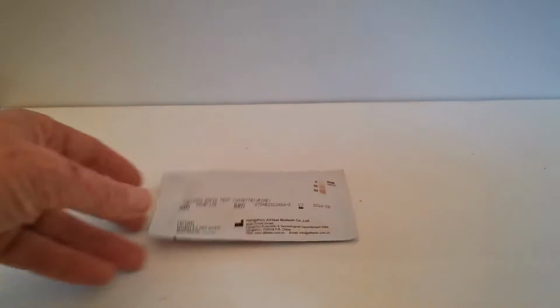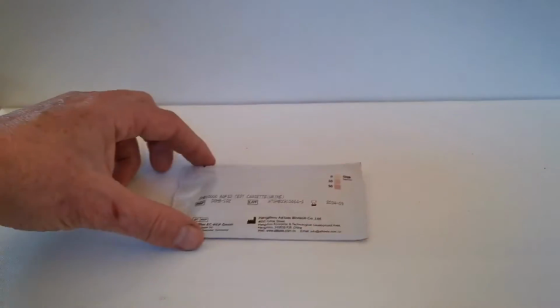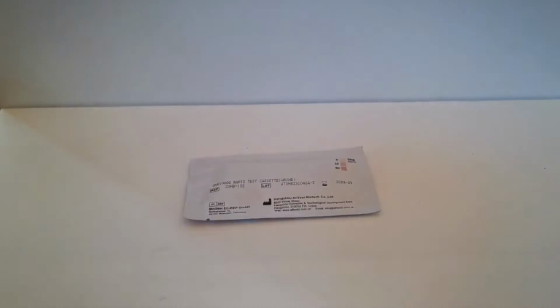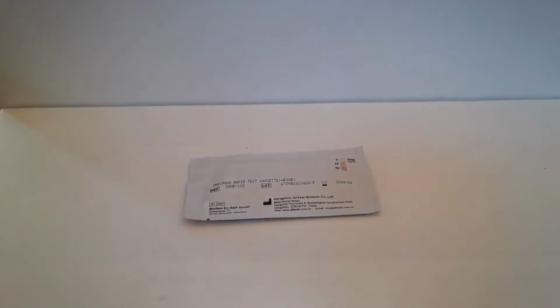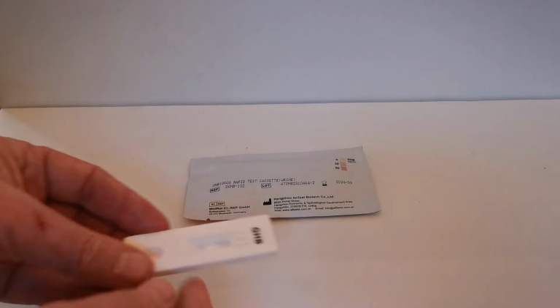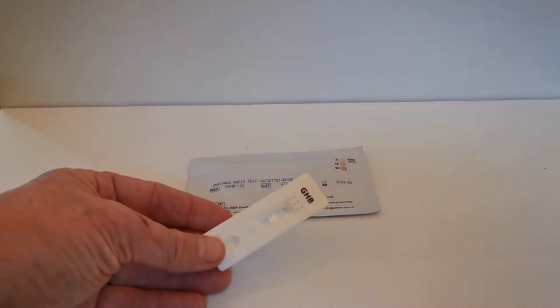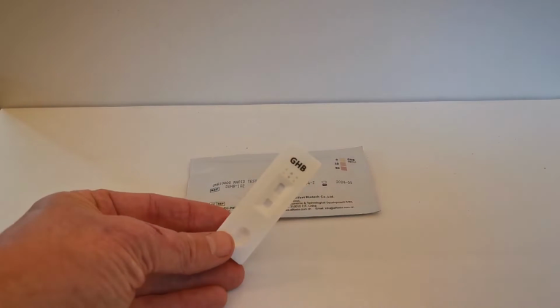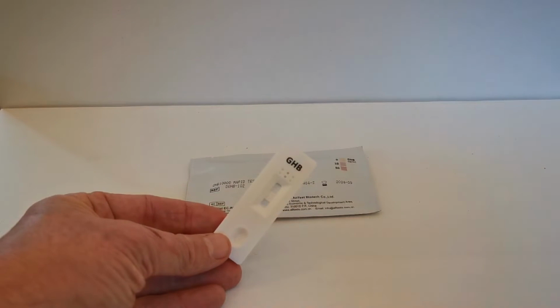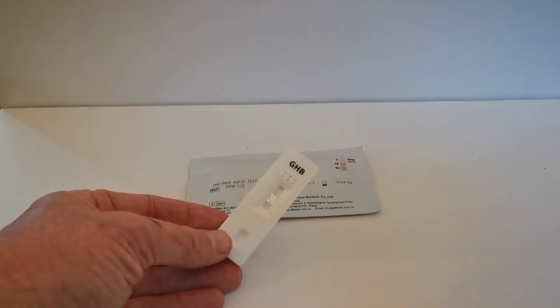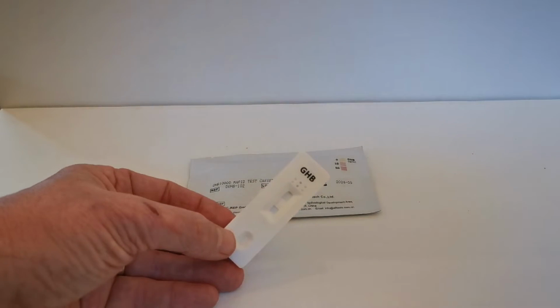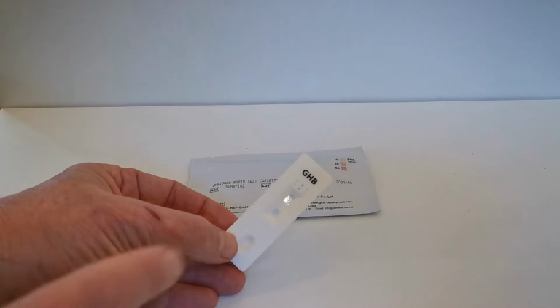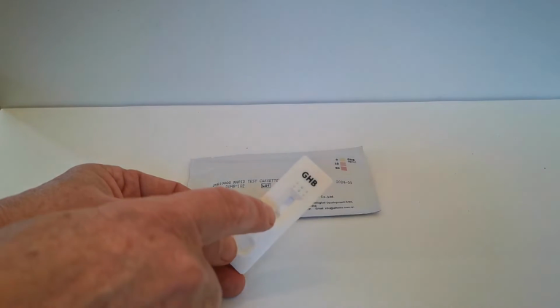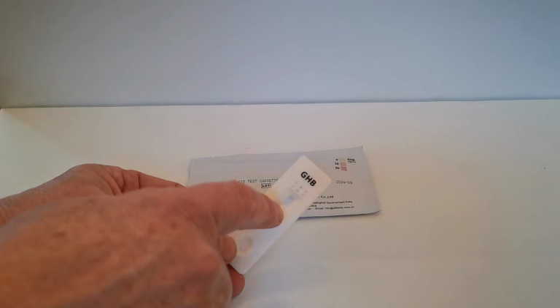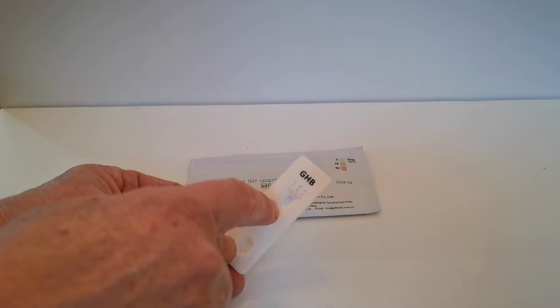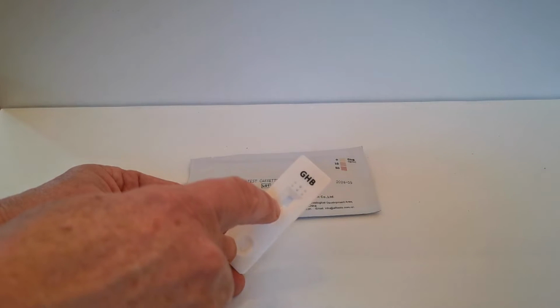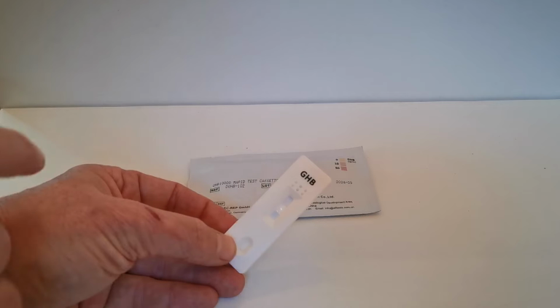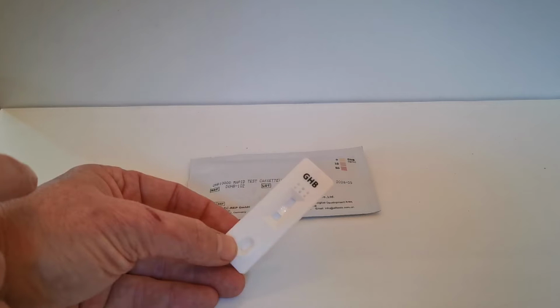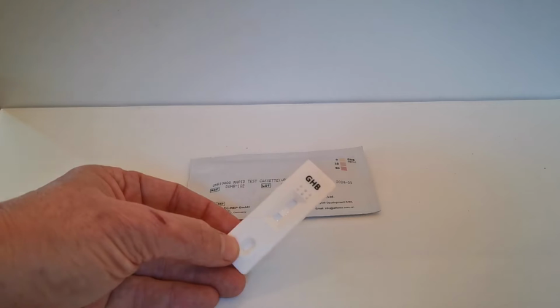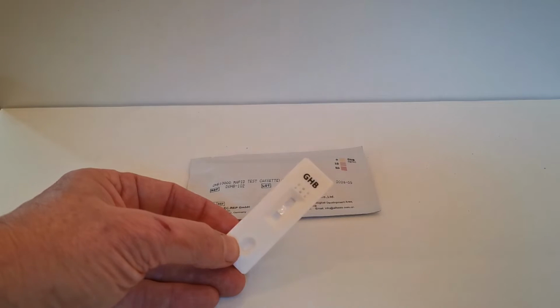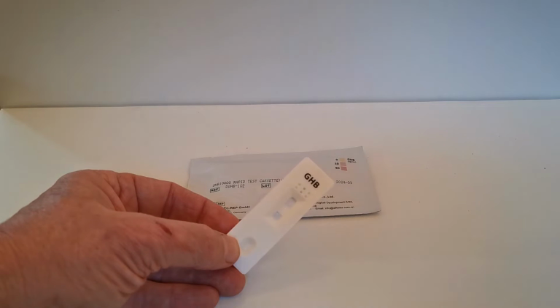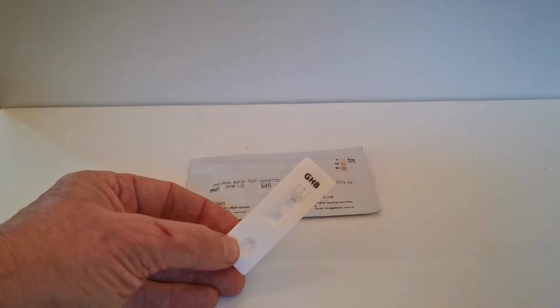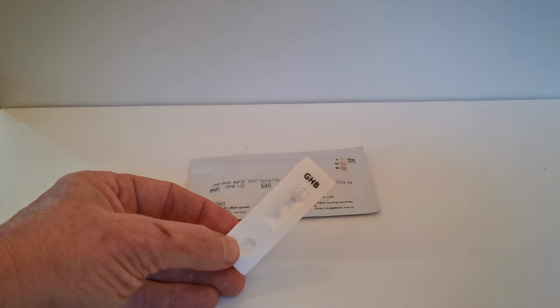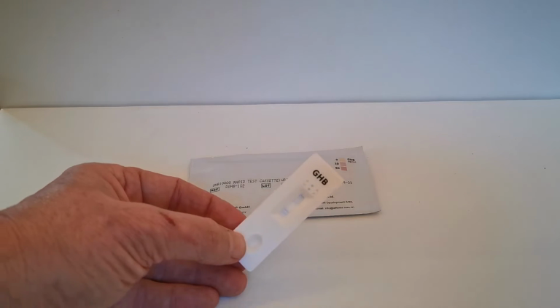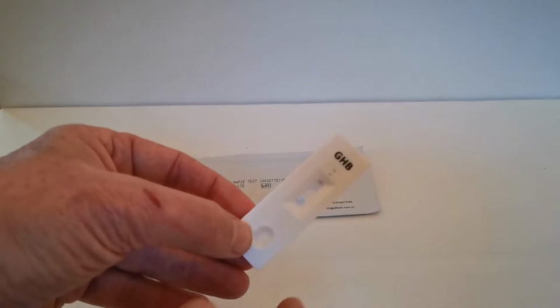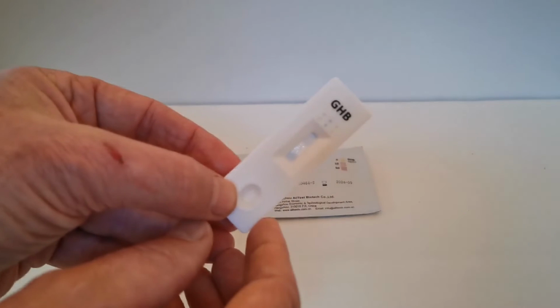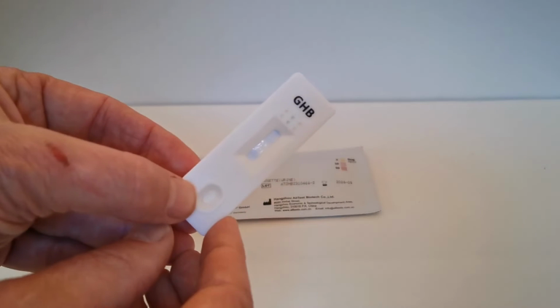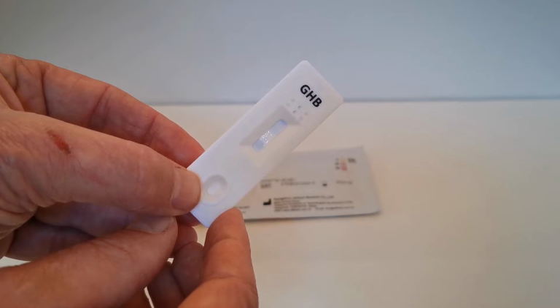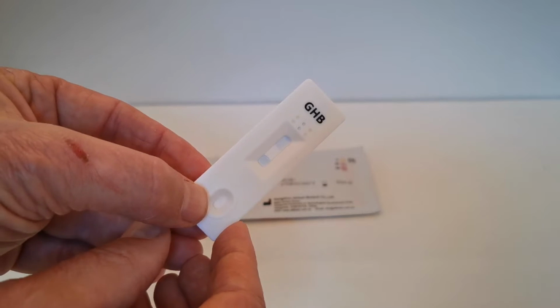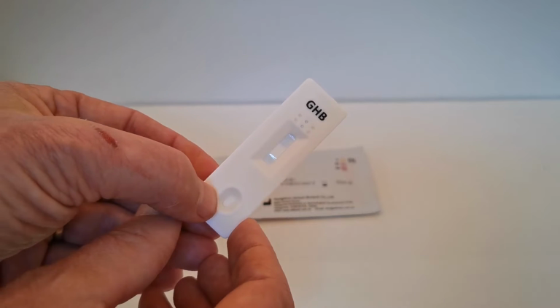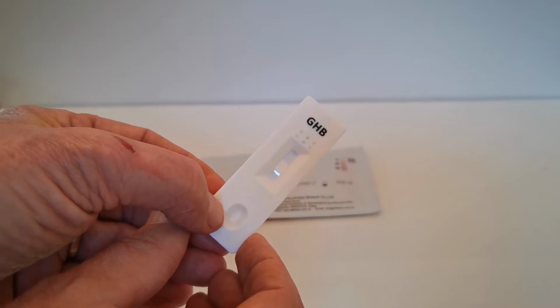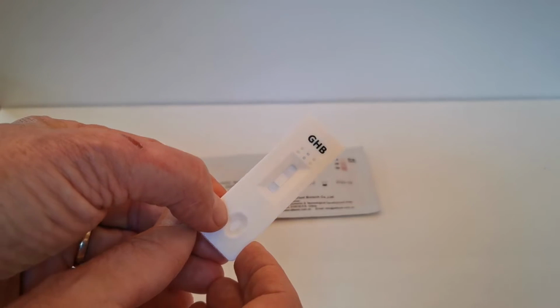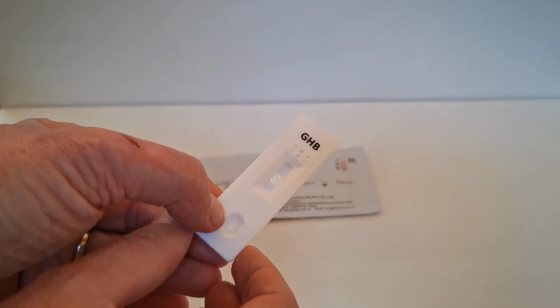Open the foil and what you get is a cassette marked GHB. The pad in the center section here appears quite light. Let me bring it close to the camera — you can see that is the results window.